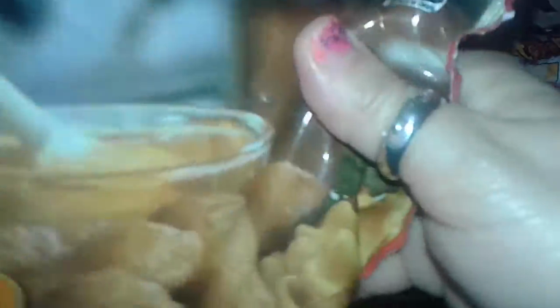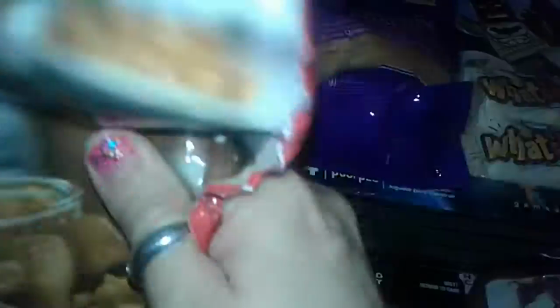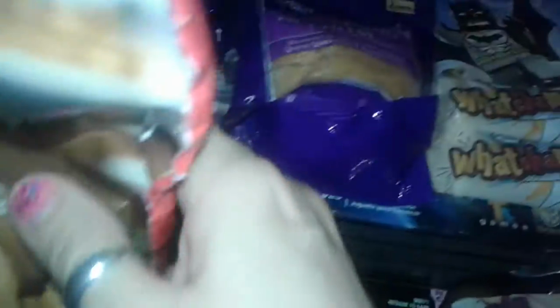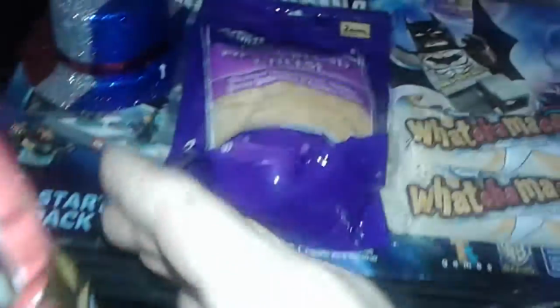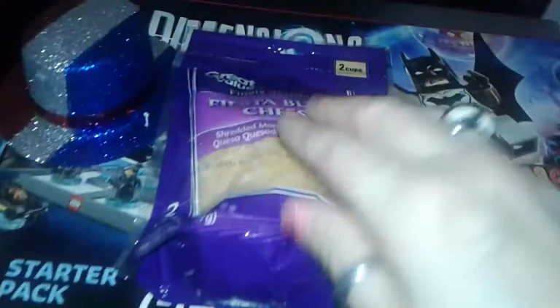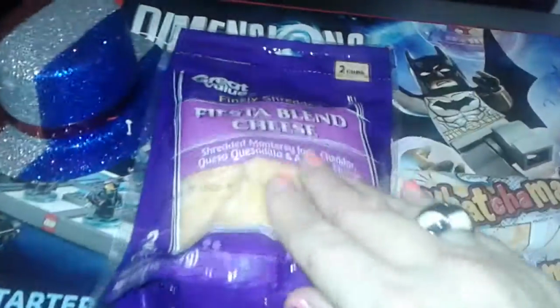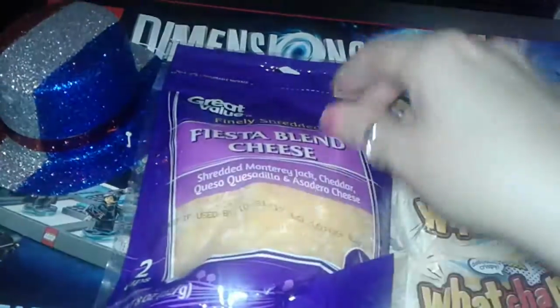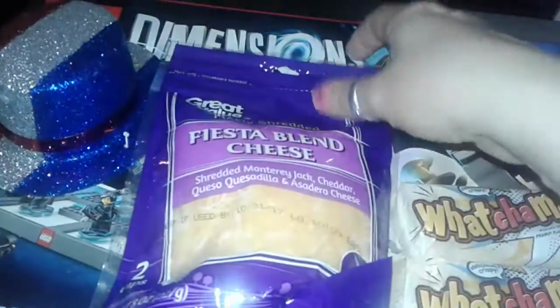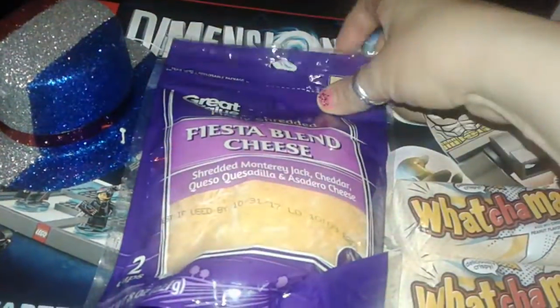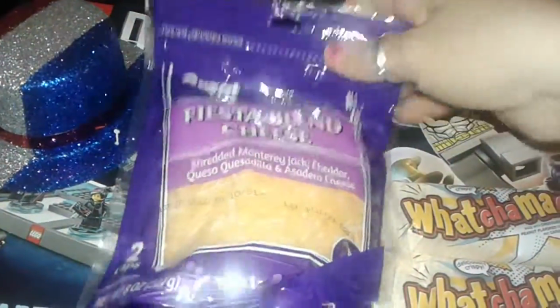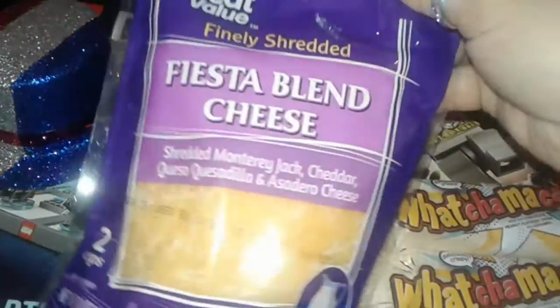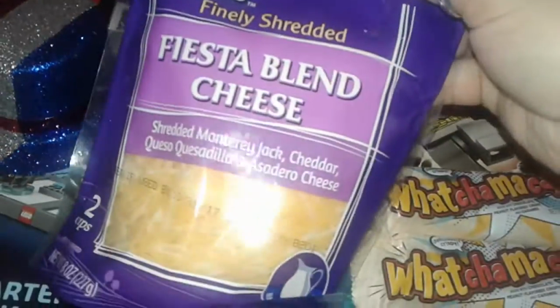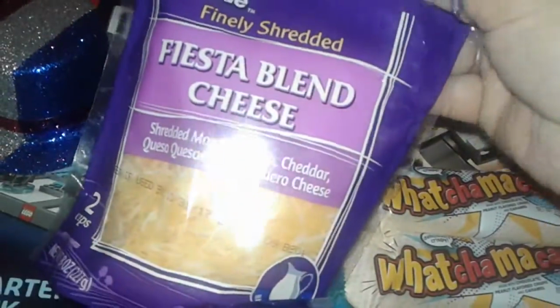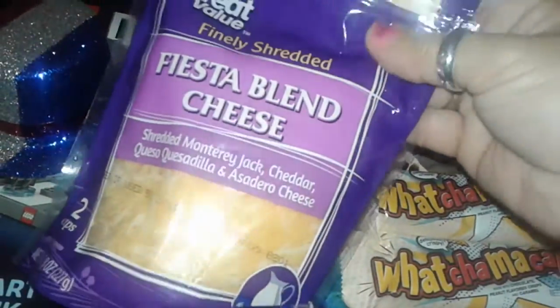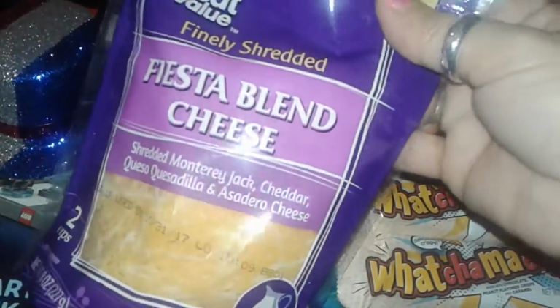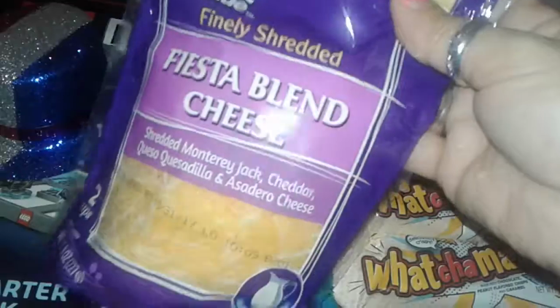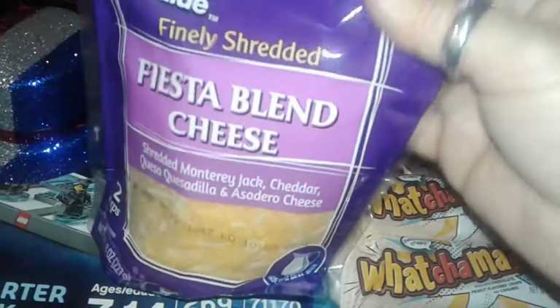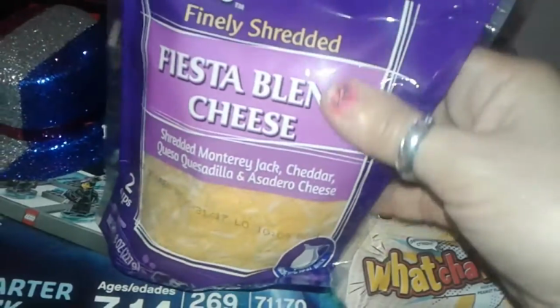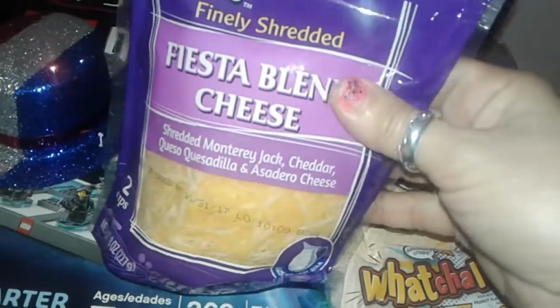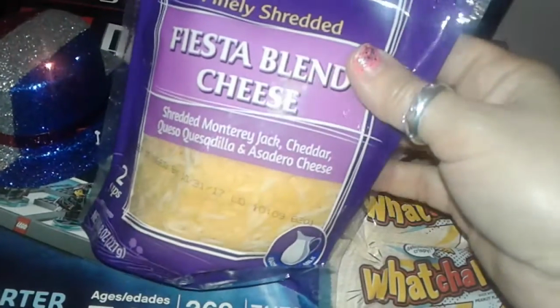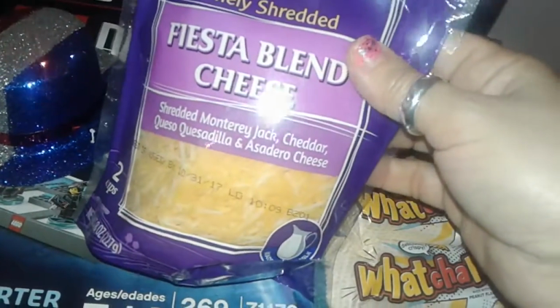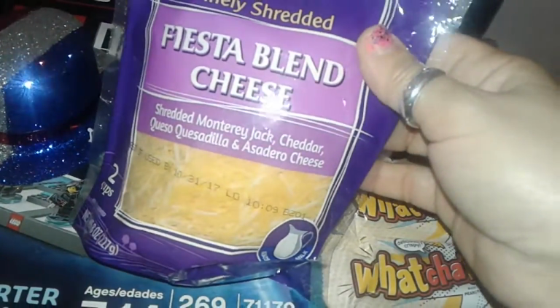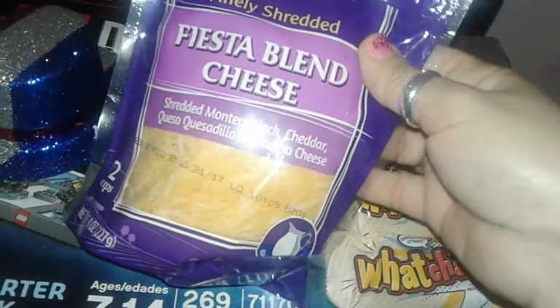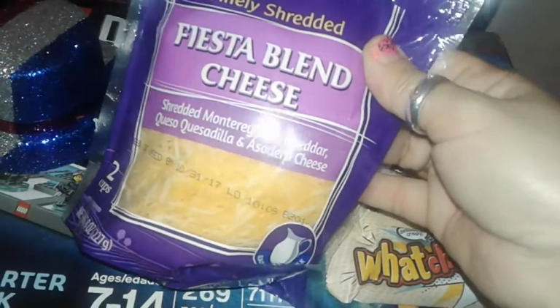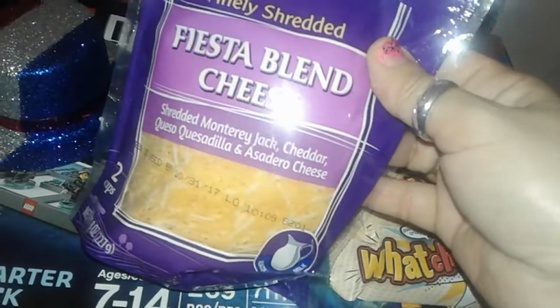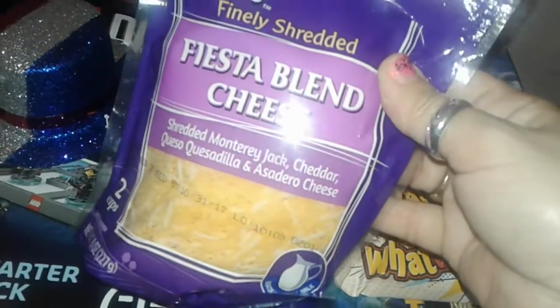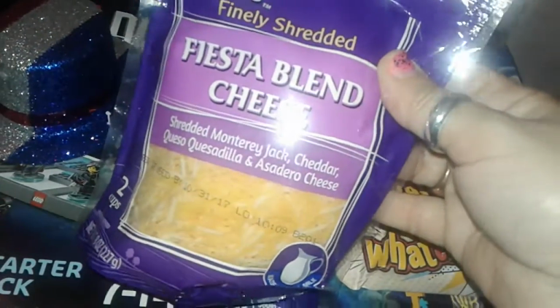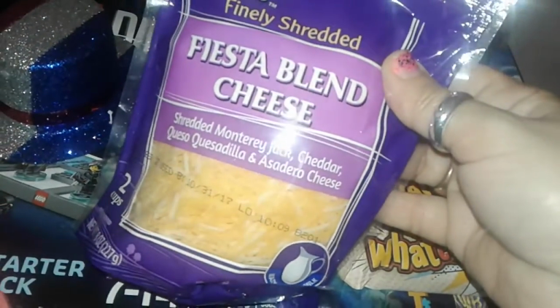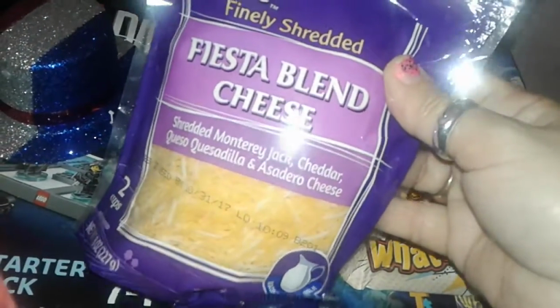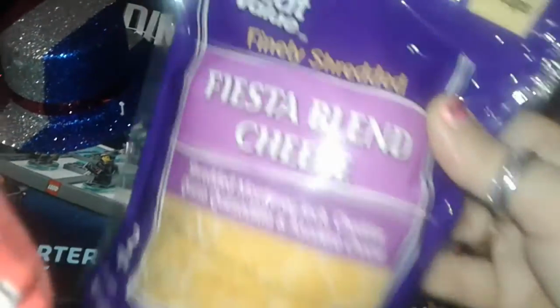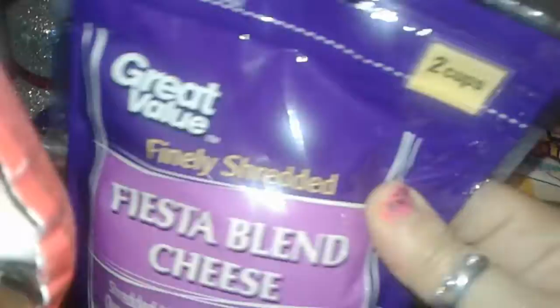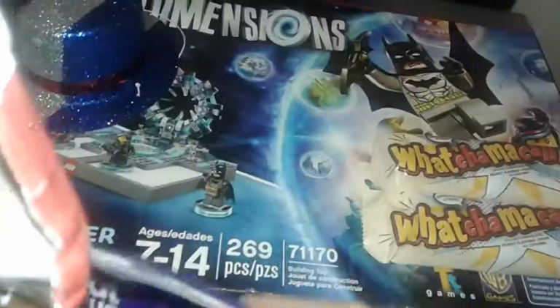The next thing I picked up was this fiesta cheese. I'm gonna make some New Orleans rice and I put this on top and it's really good, so I just grabbed an extra bag of those.